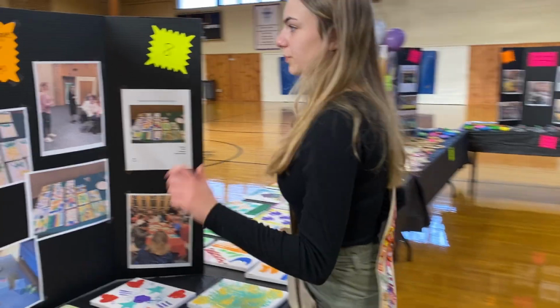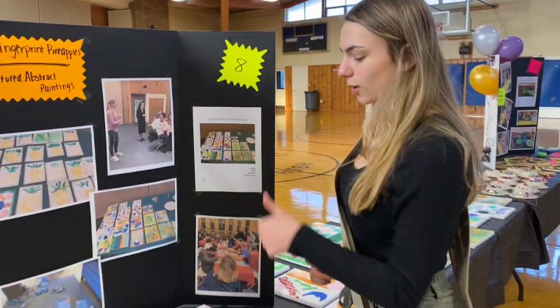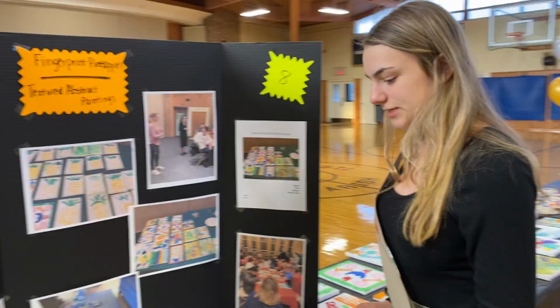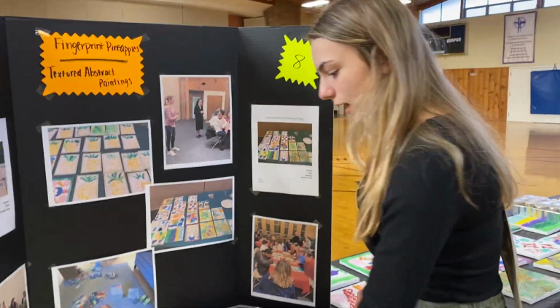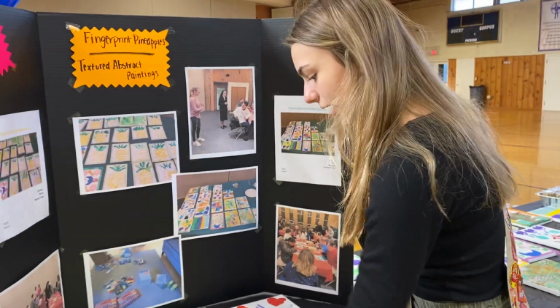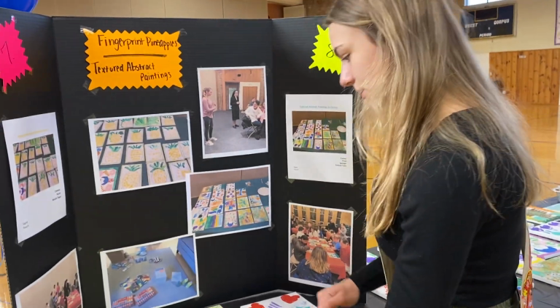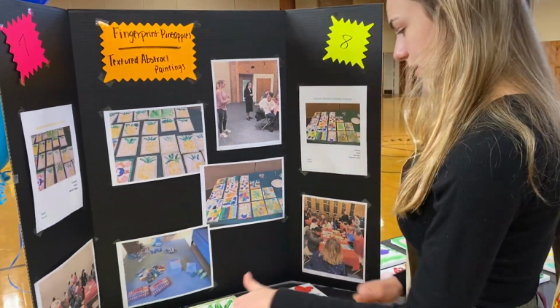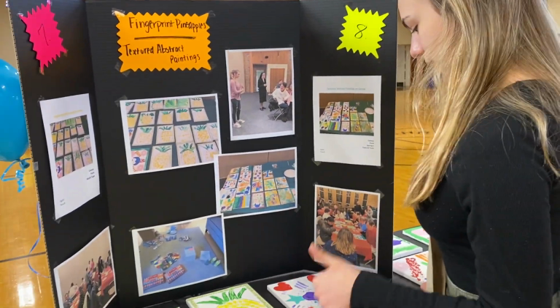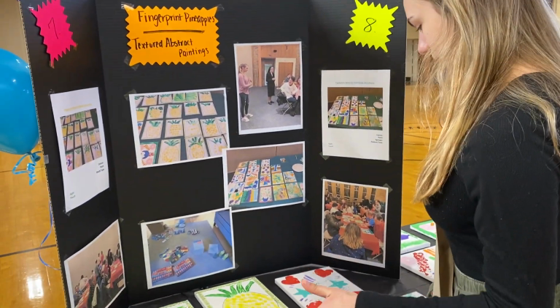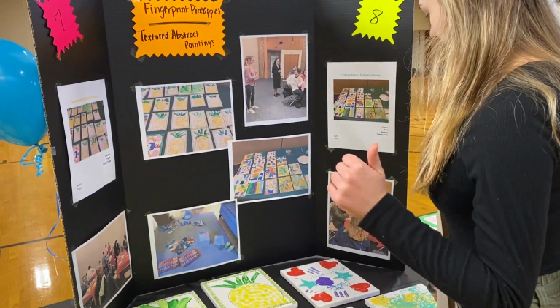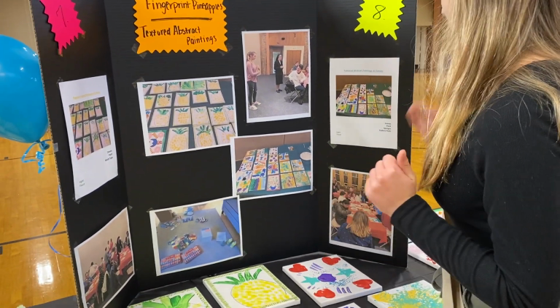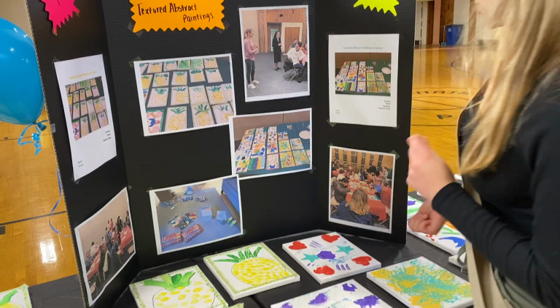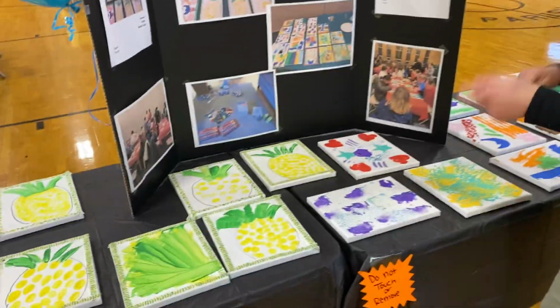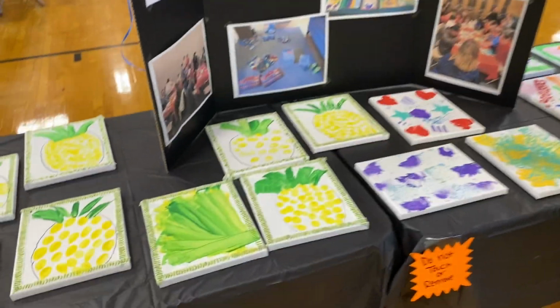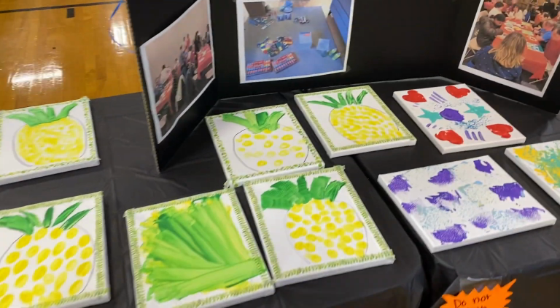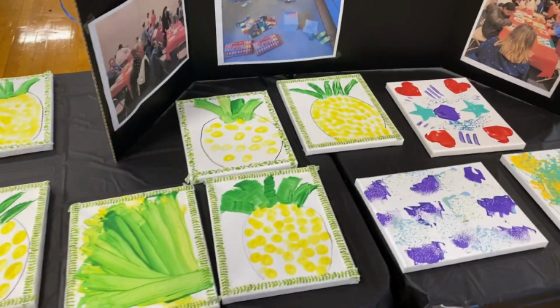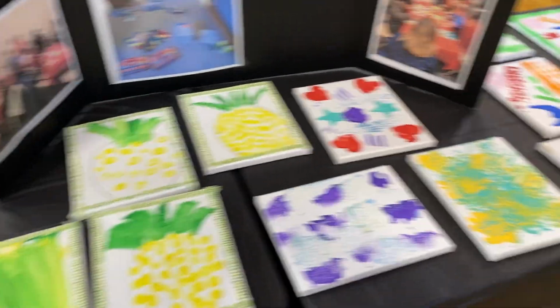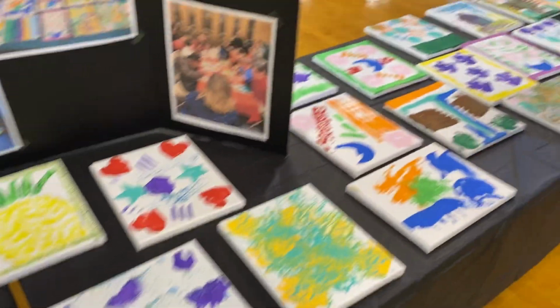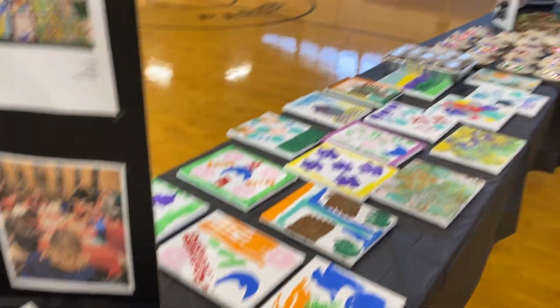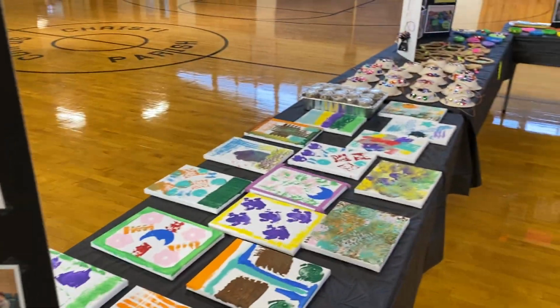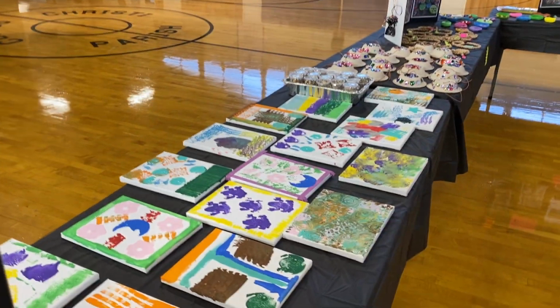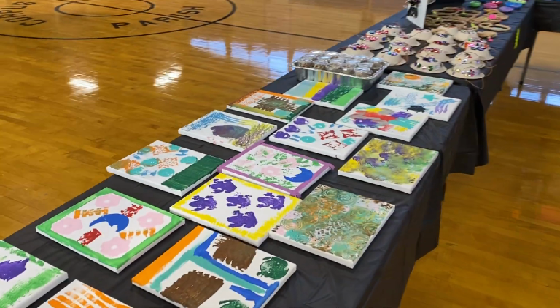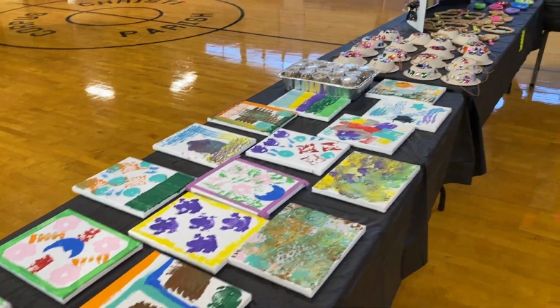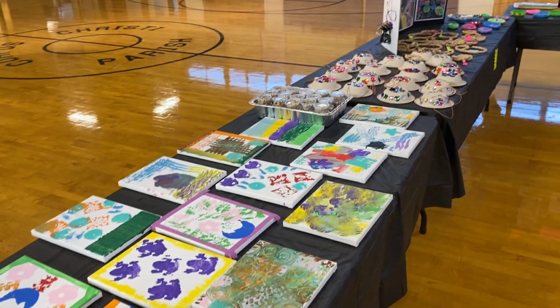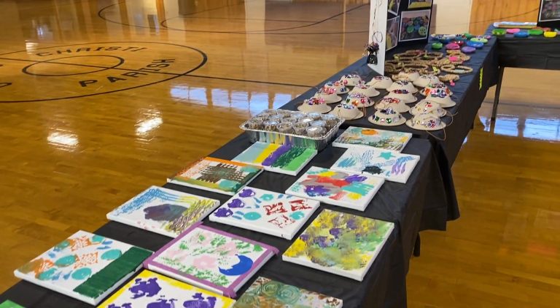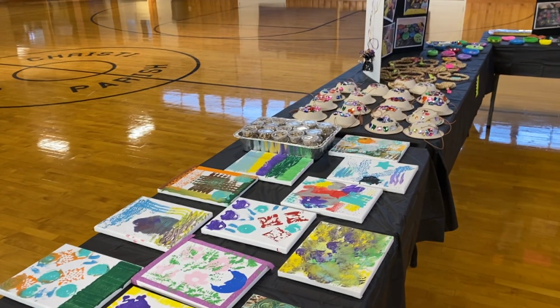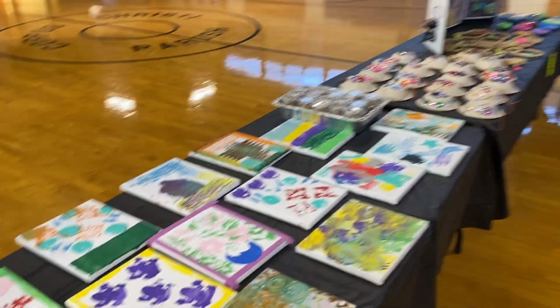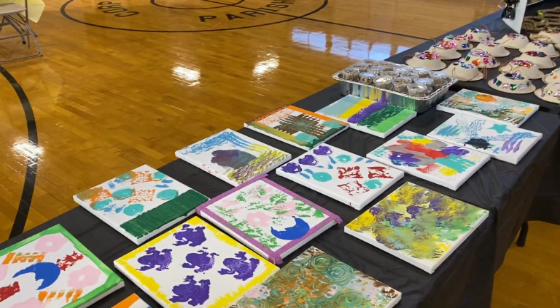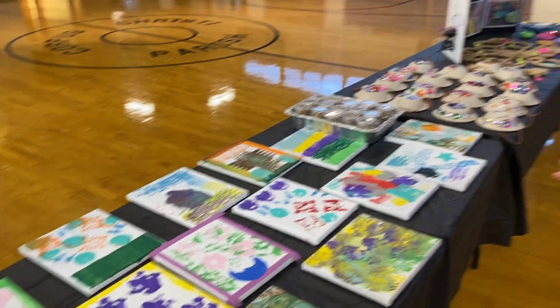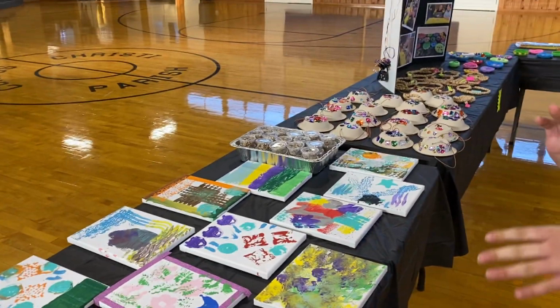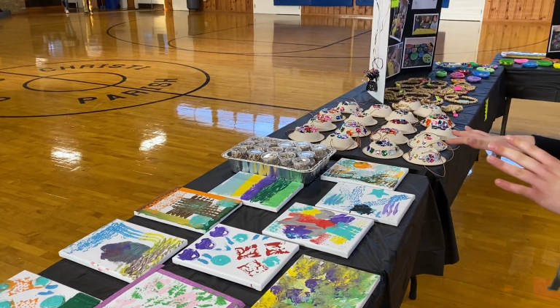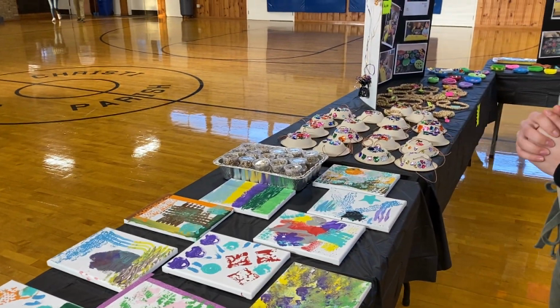This one was a lot of touch — the fingerprint pineapples, so they used their thumb with that. And then also the textured abstract art, so a wide array of different textures. This one was also a good one because everyone's came out very differently.